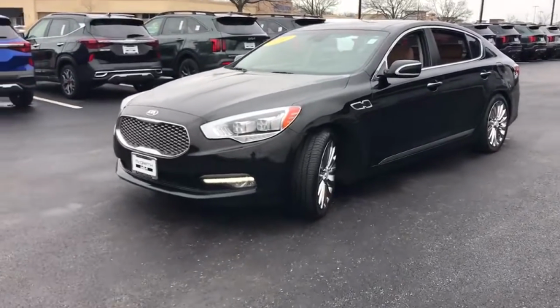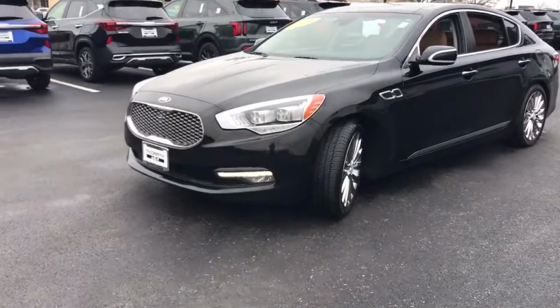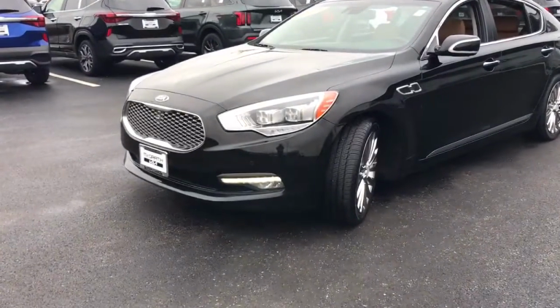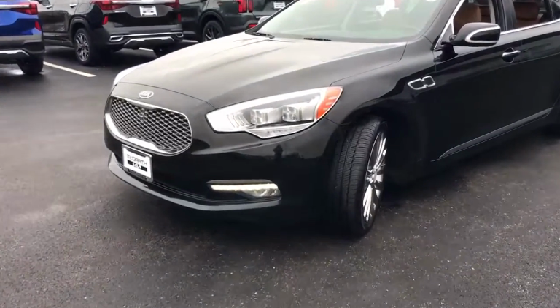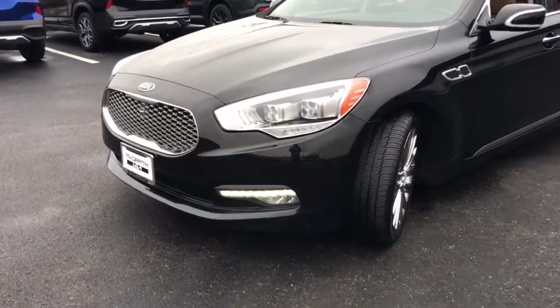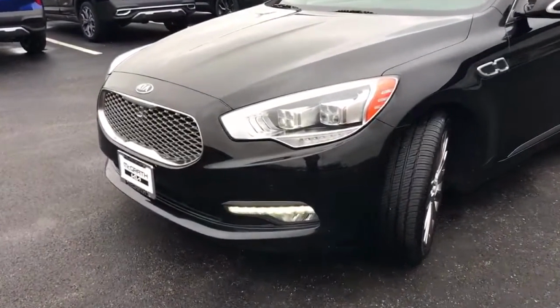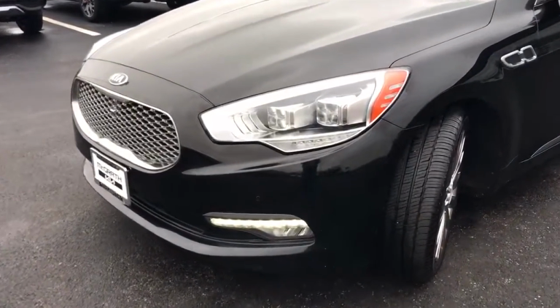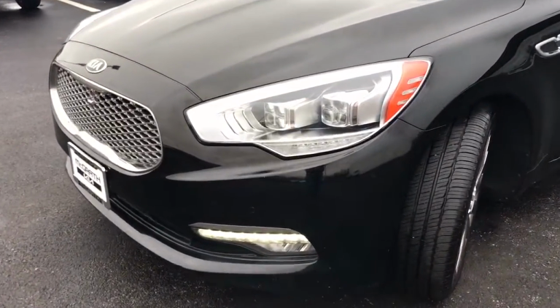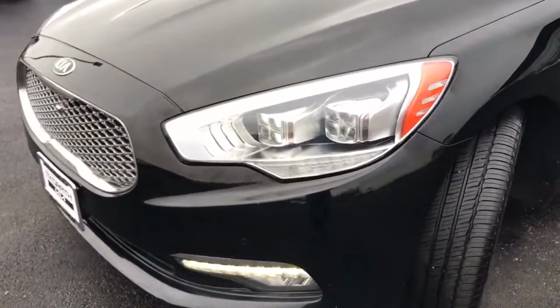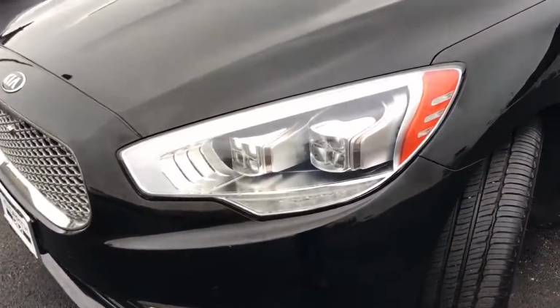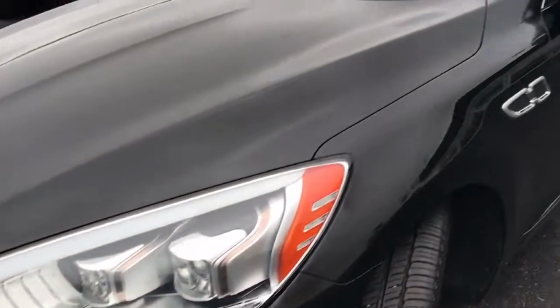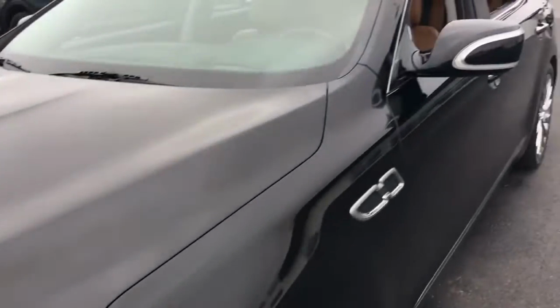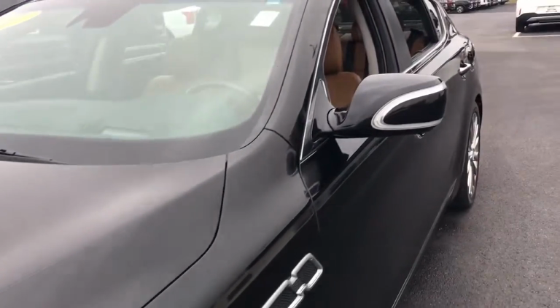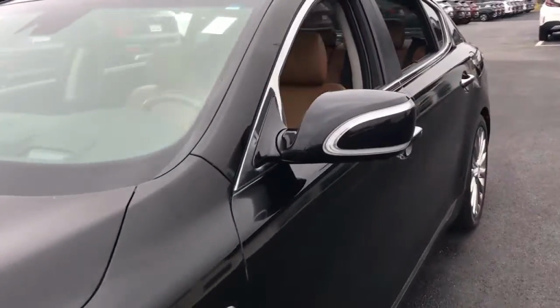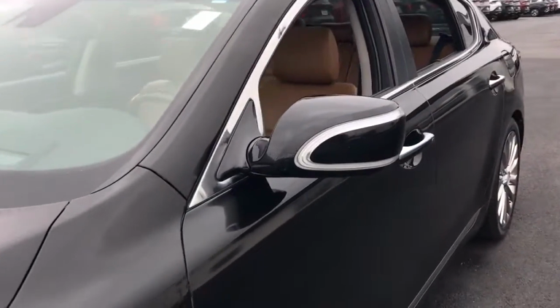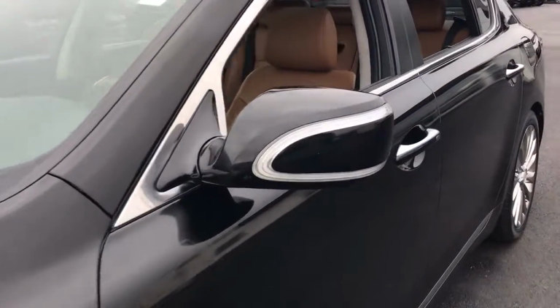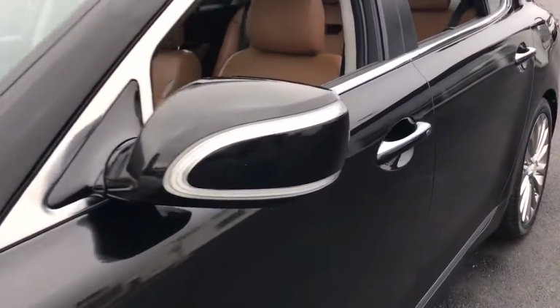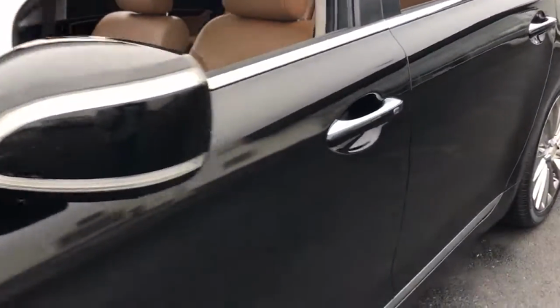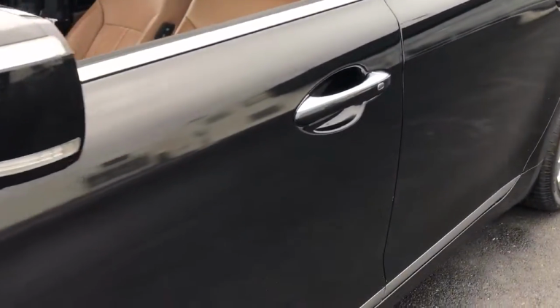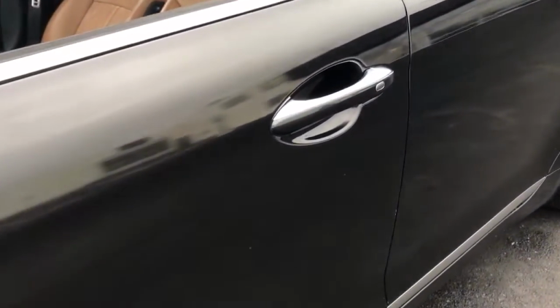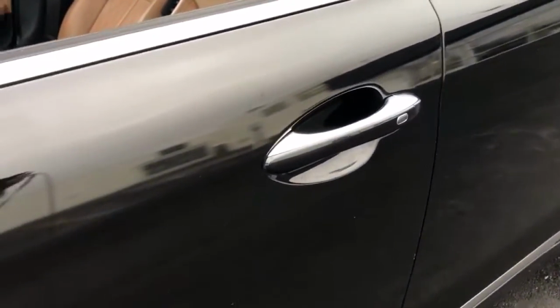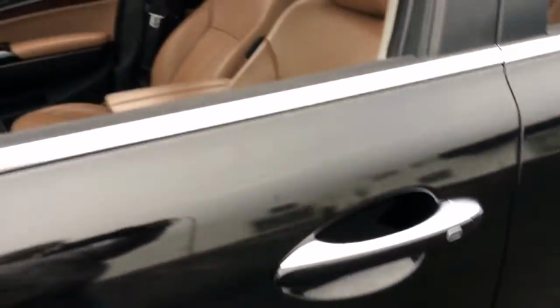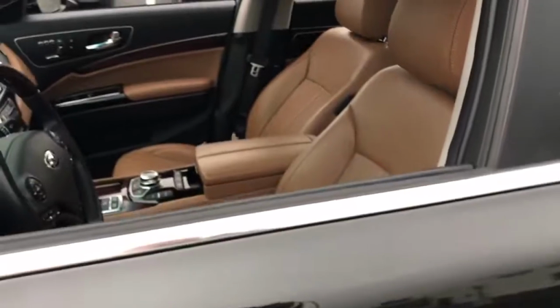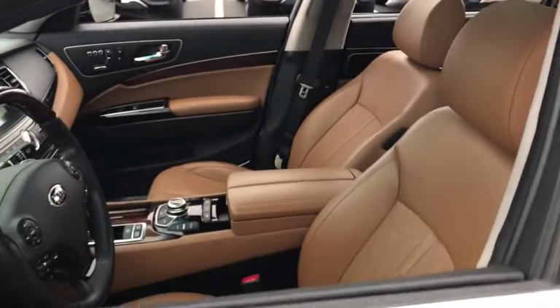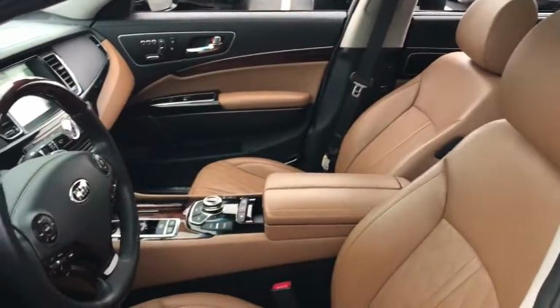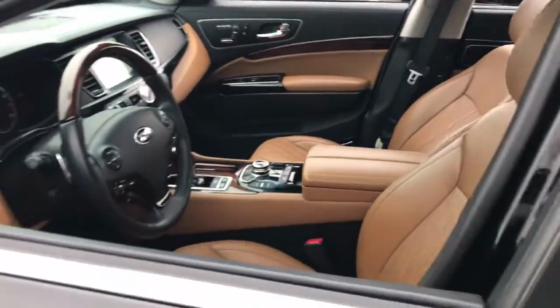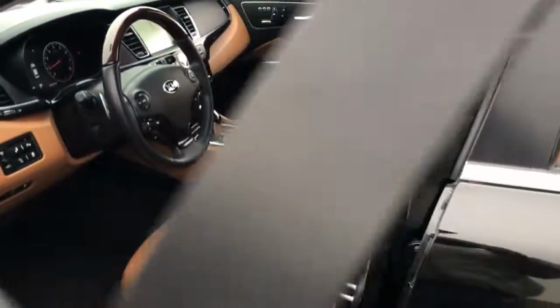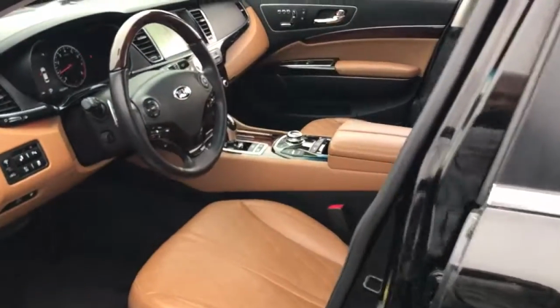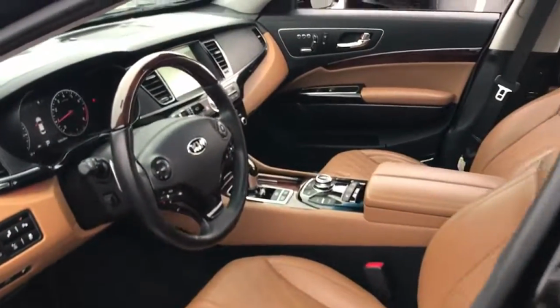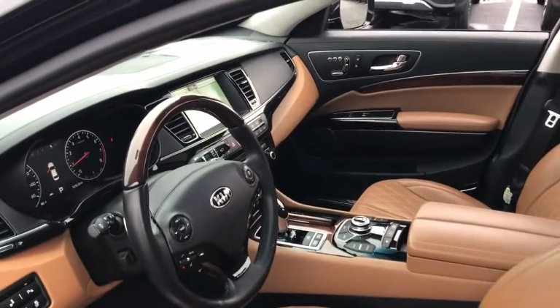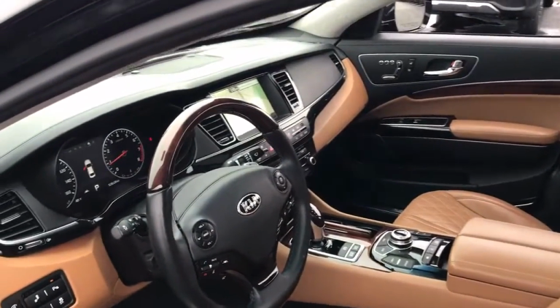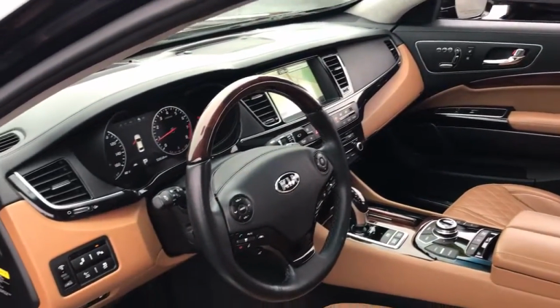Bring sophisticated style and advanced technology on every journey in this graceful K900. This luxury sedan features all-weather capability, standard customizable lighting, and a commitment to quality that is evident throughout.